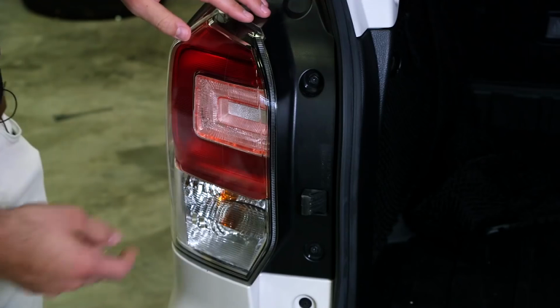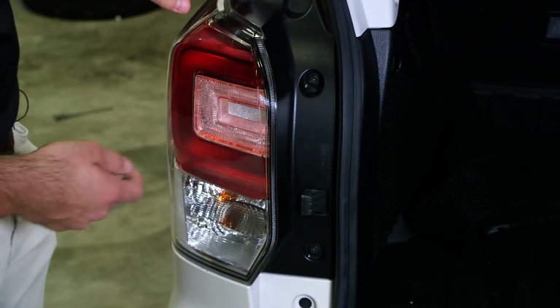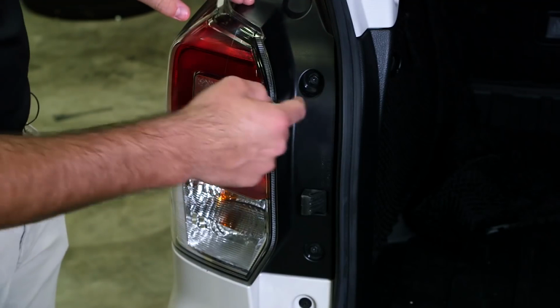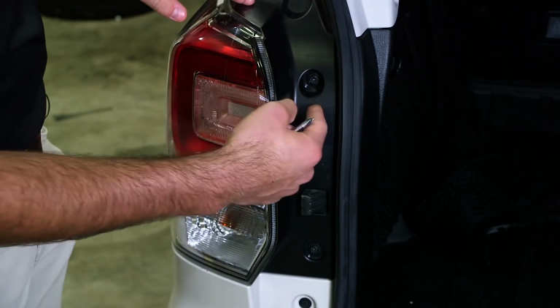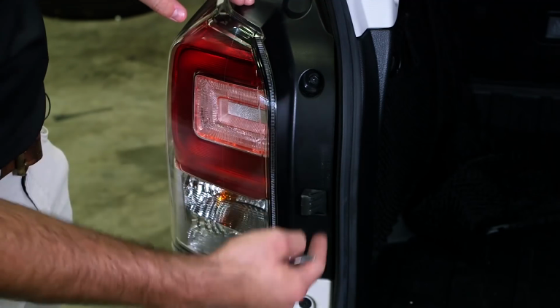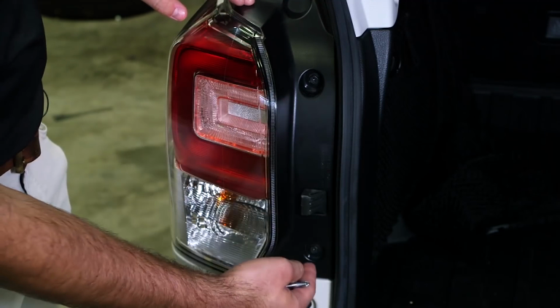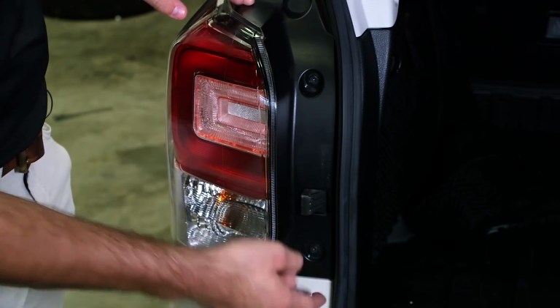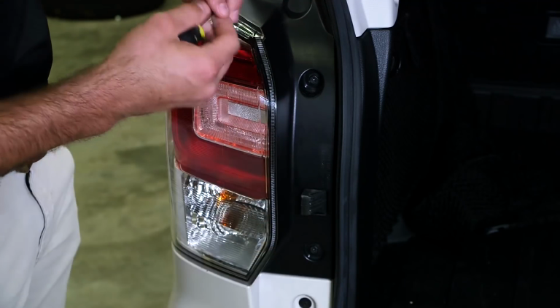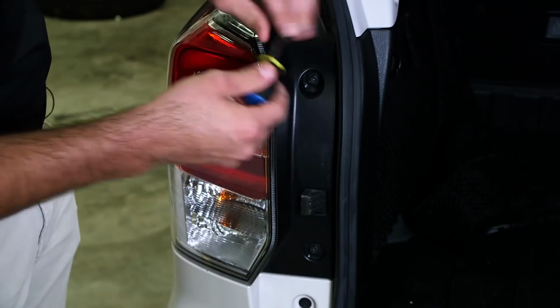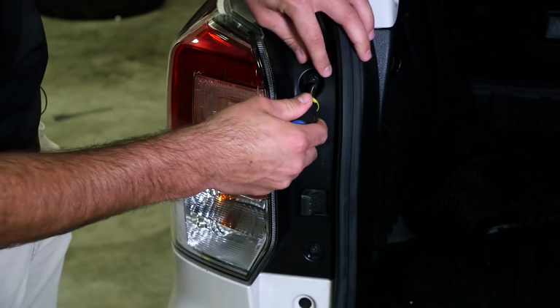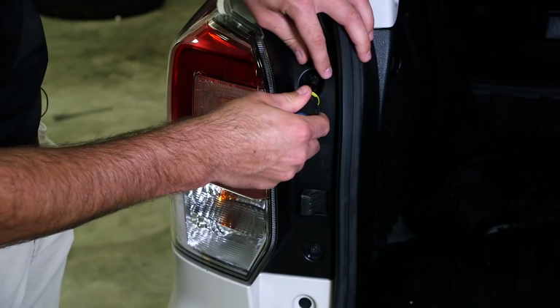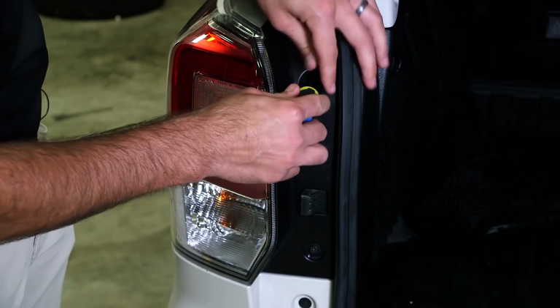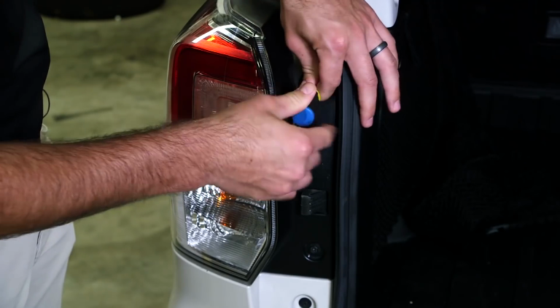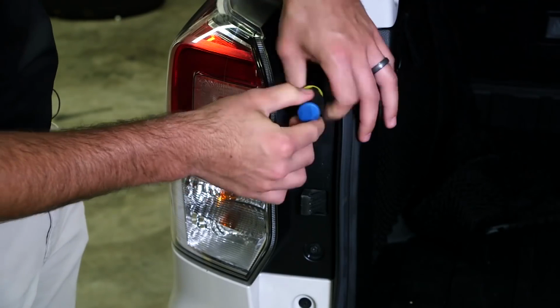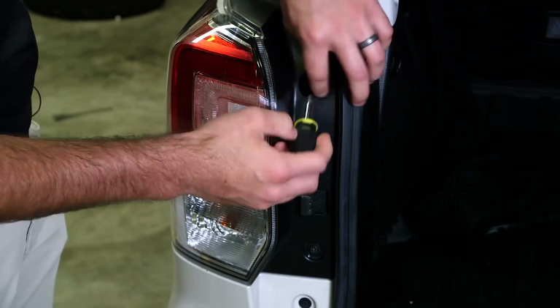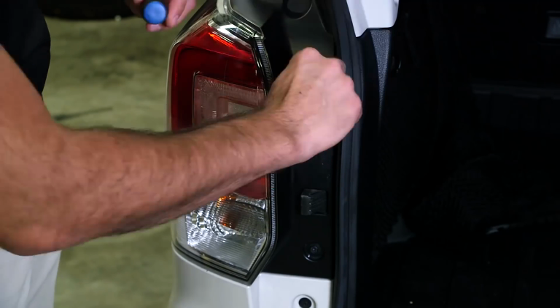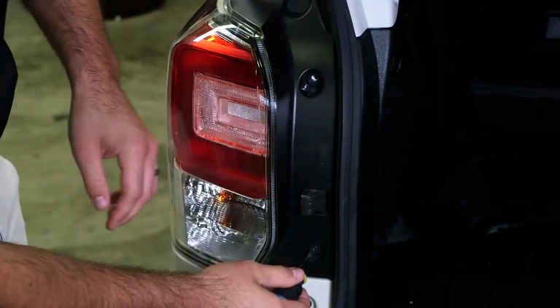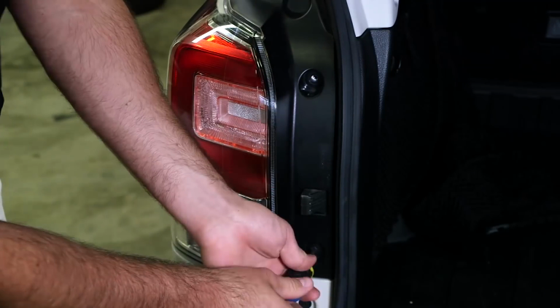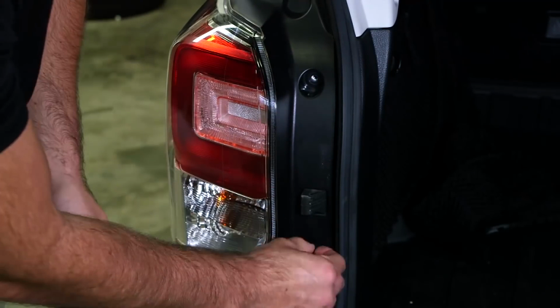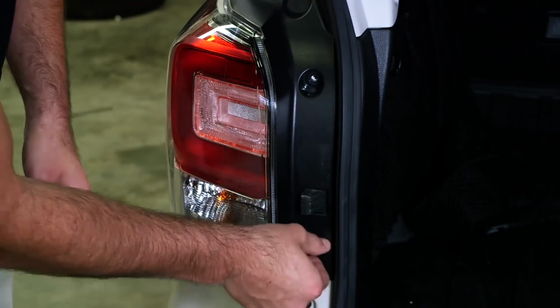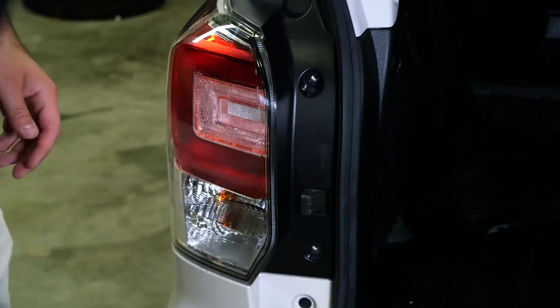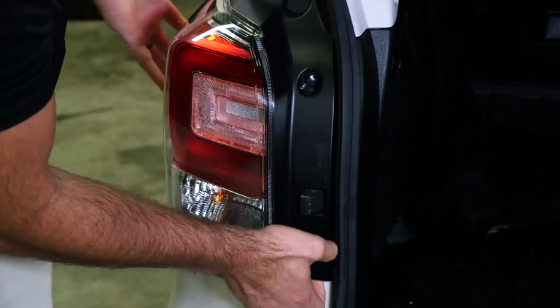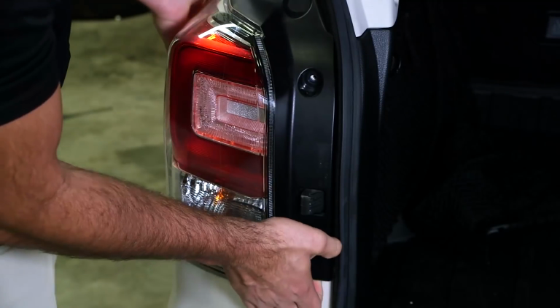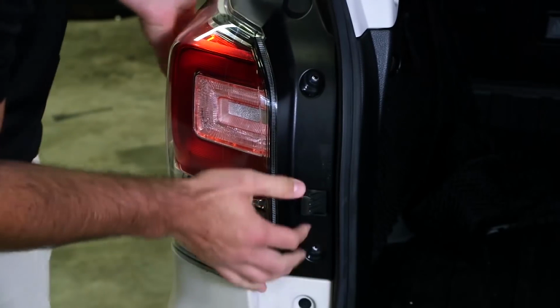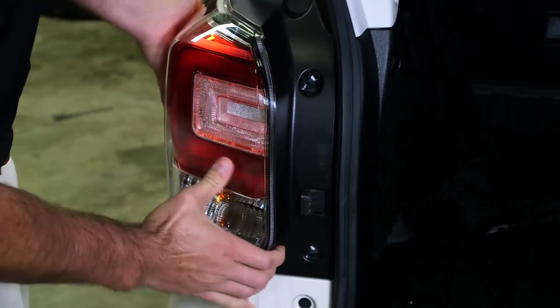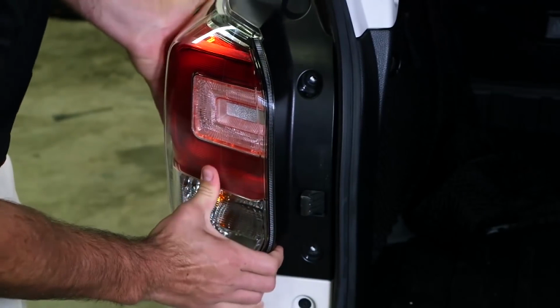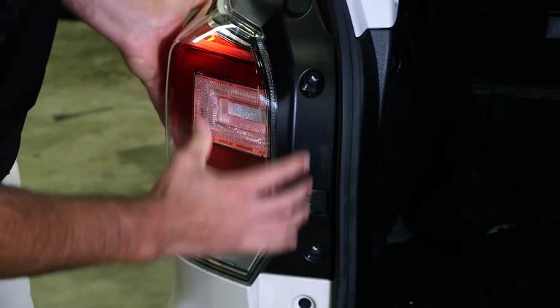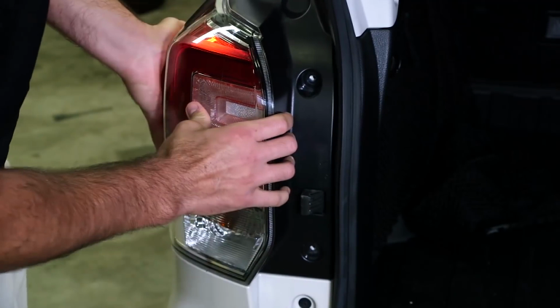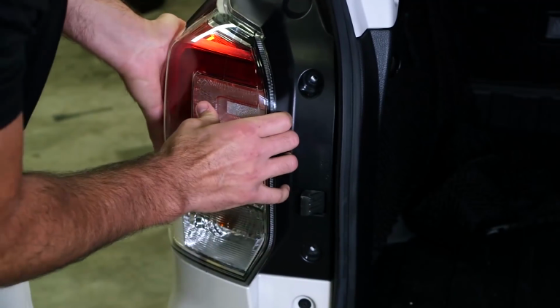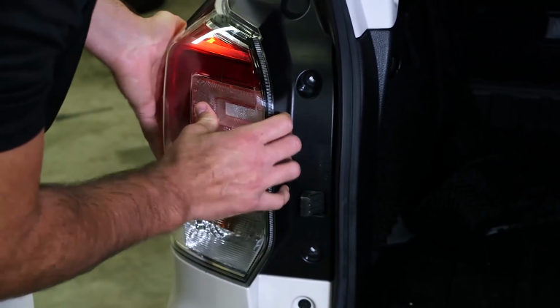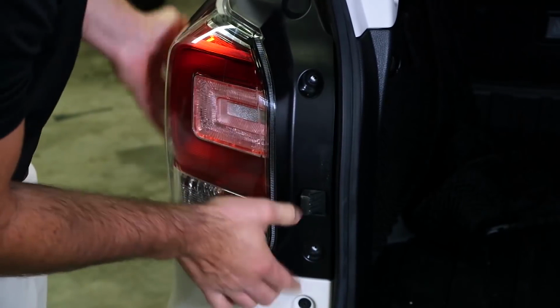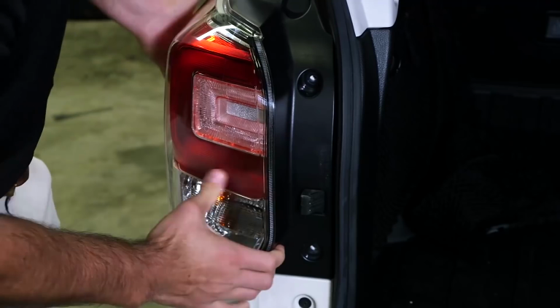To get started you'll remove two Phillips head screws from the top and bottom of the taillight. Once the screws are out, get a good grip on the taillight and give it a slight tug to remove it.